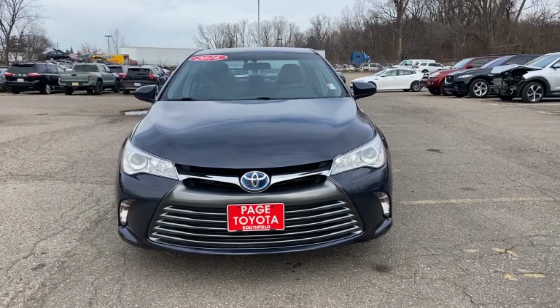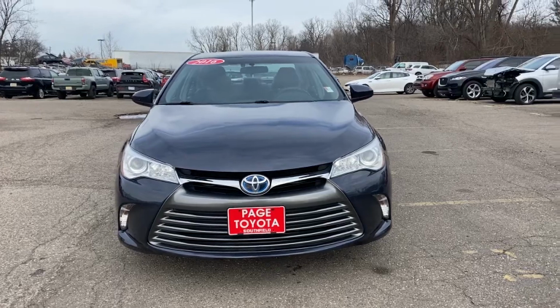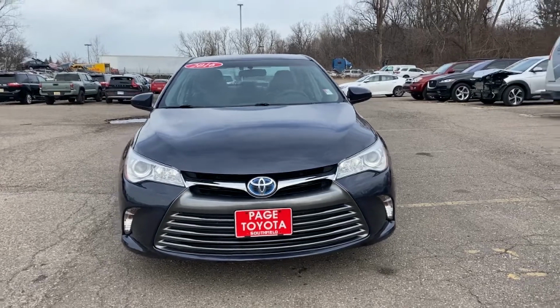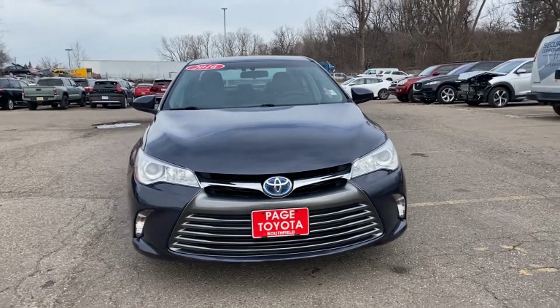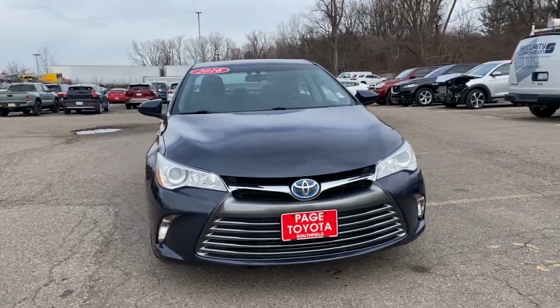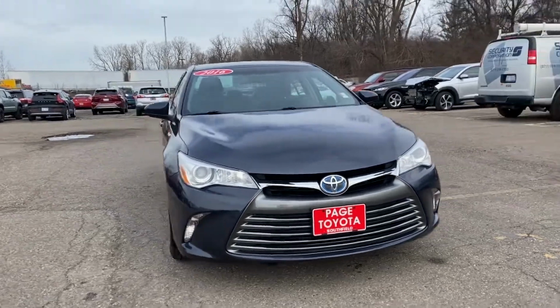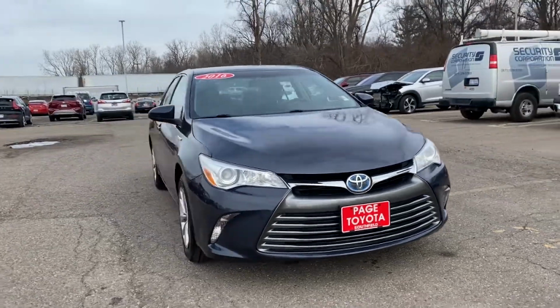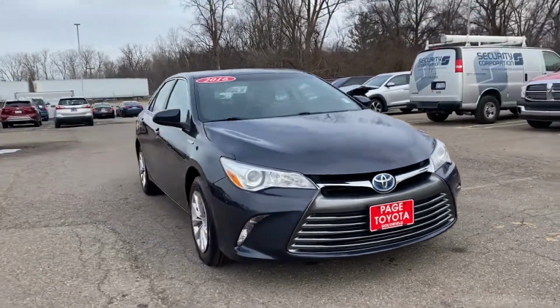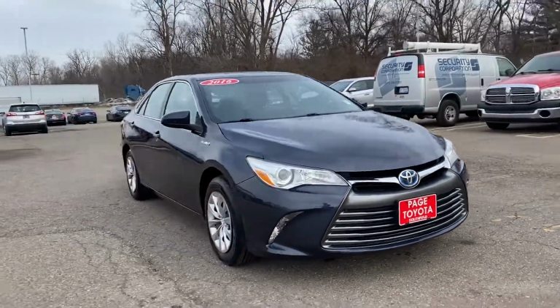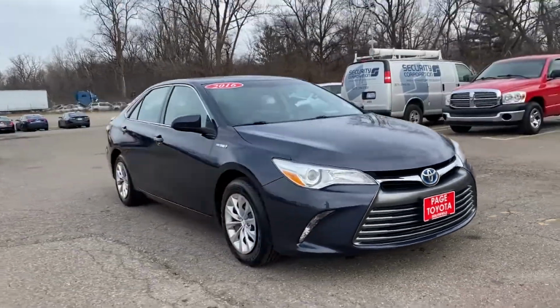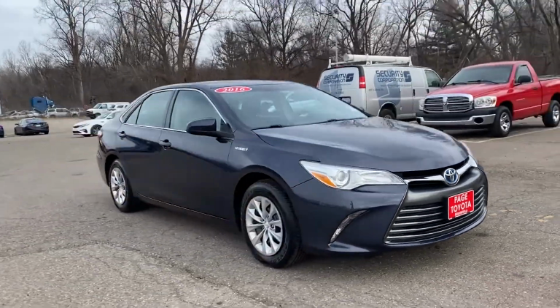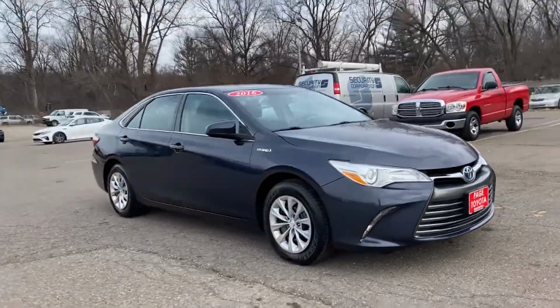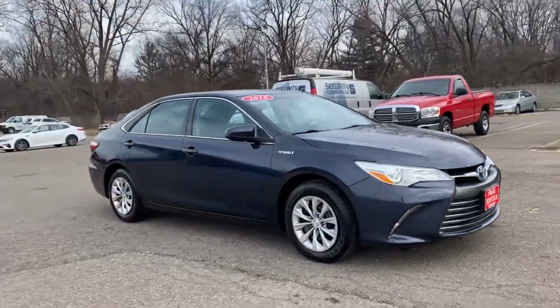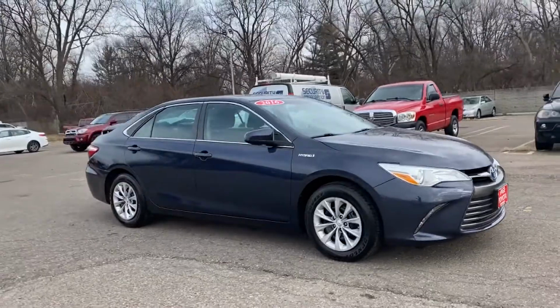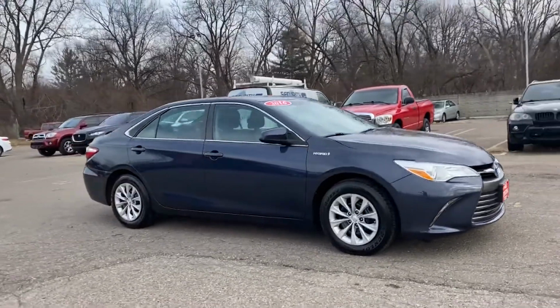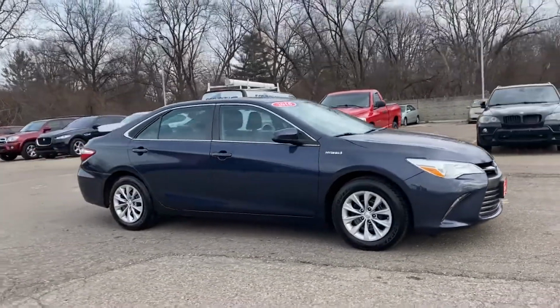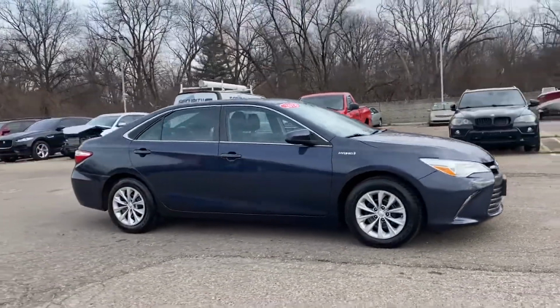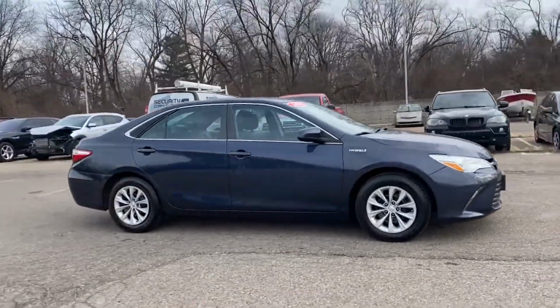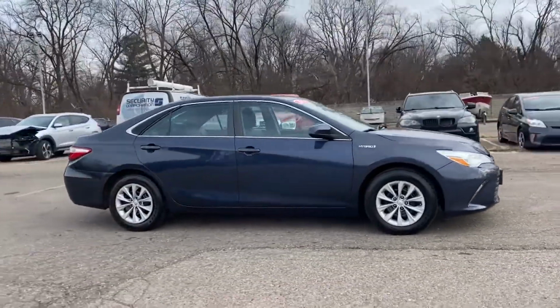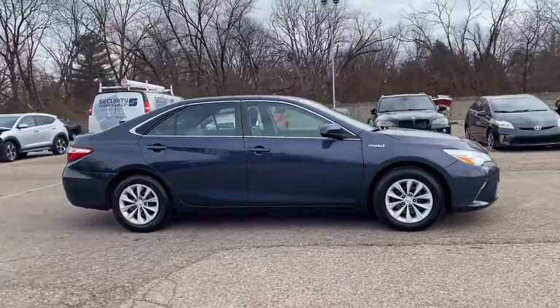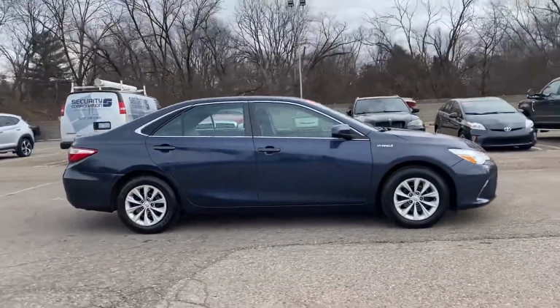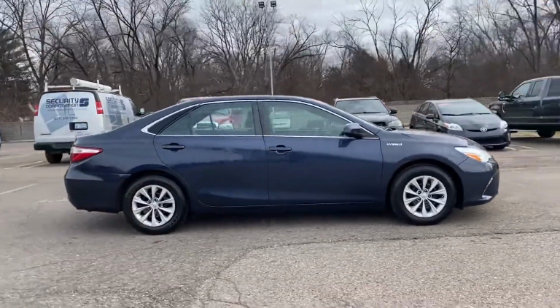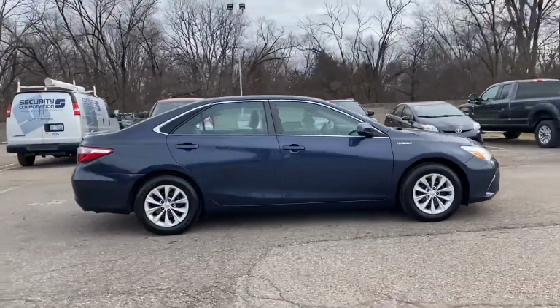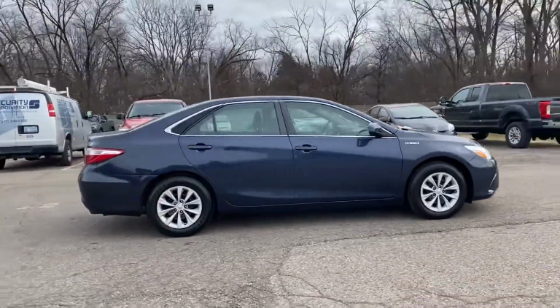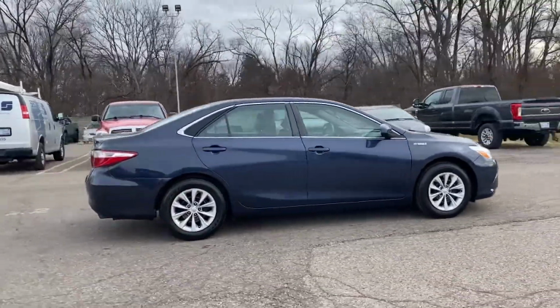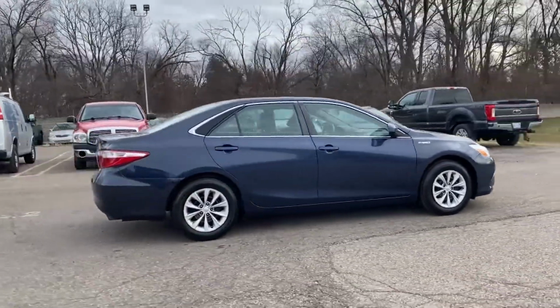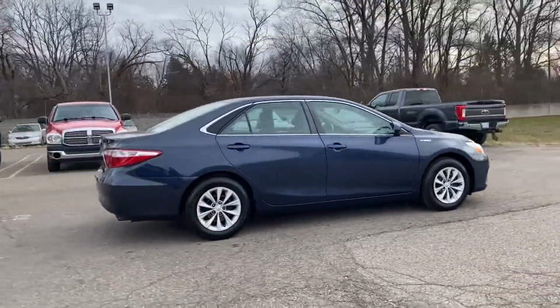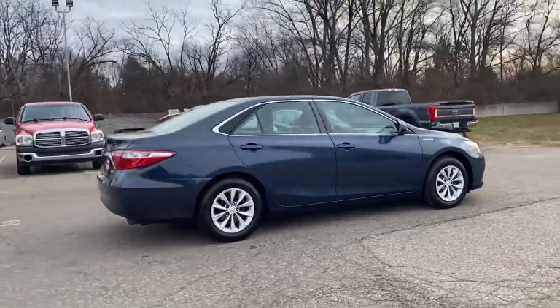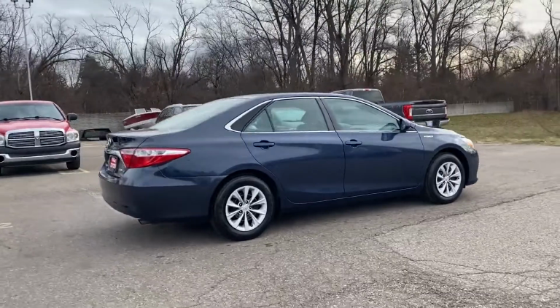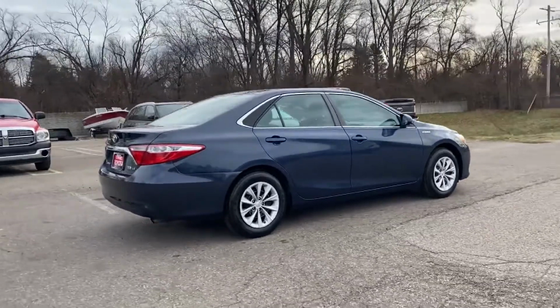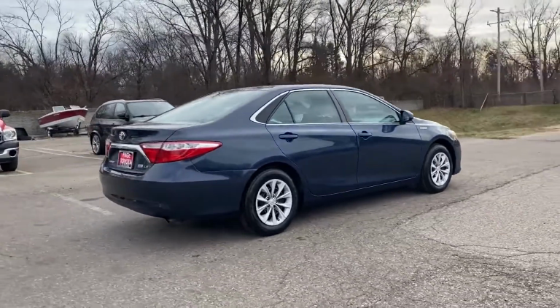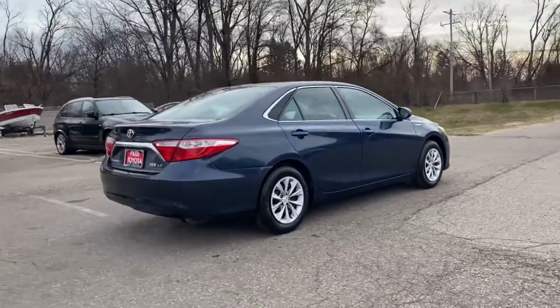2016 Toyota Camry Hybrid. This sedan combines safety and comfort with style and performance. Additionally, you'll be more than pleased with extra features like these.